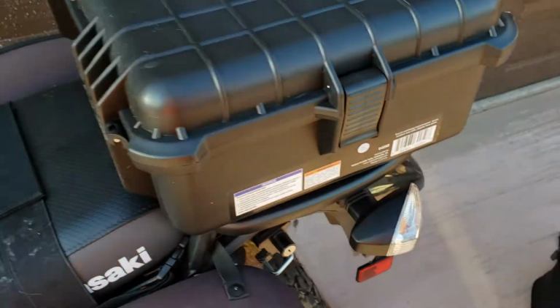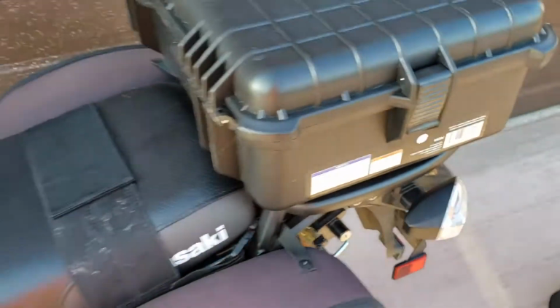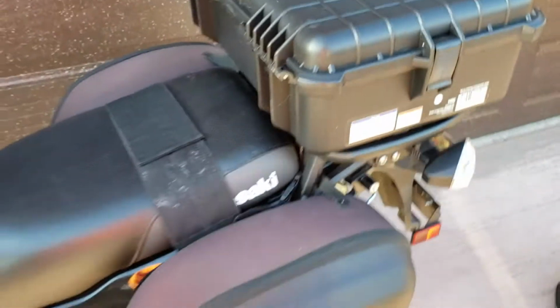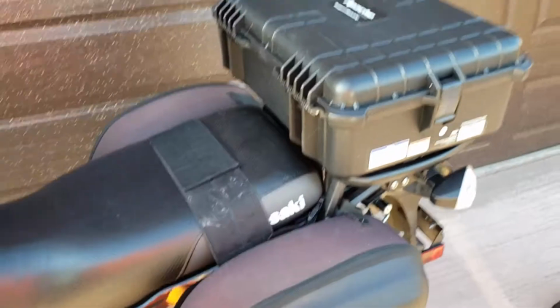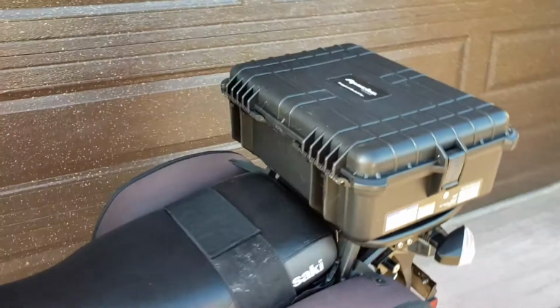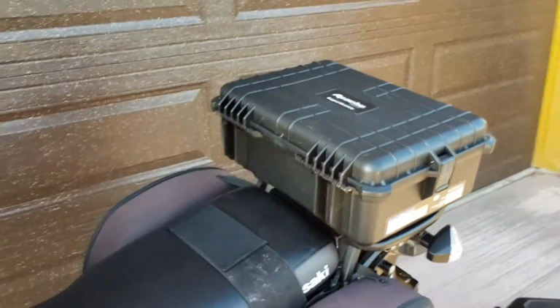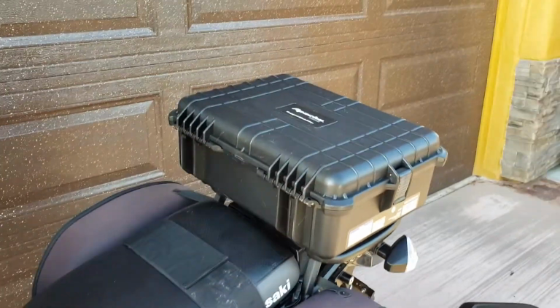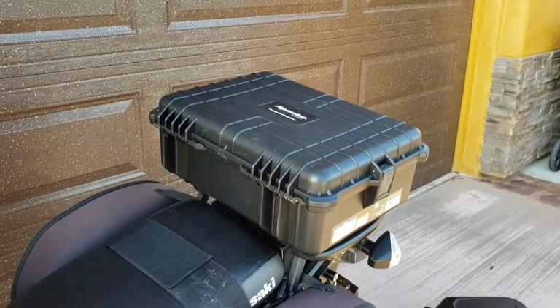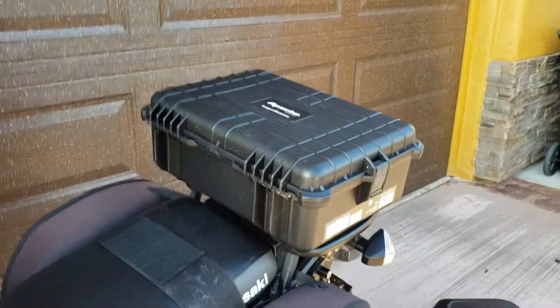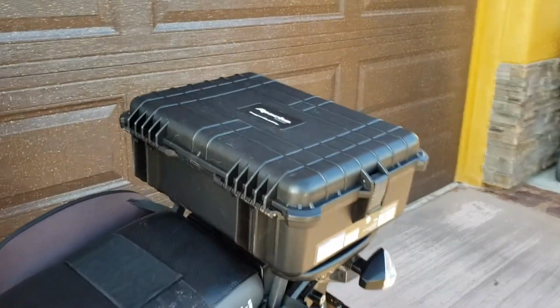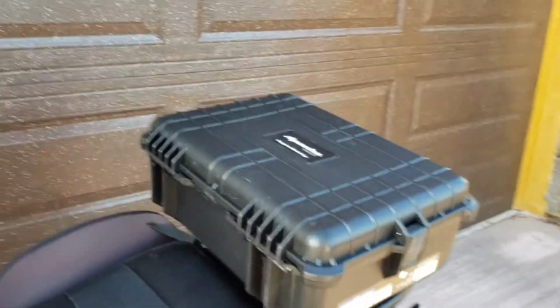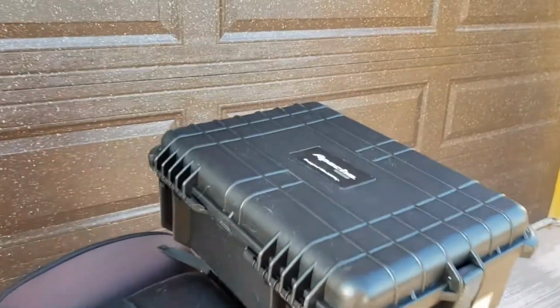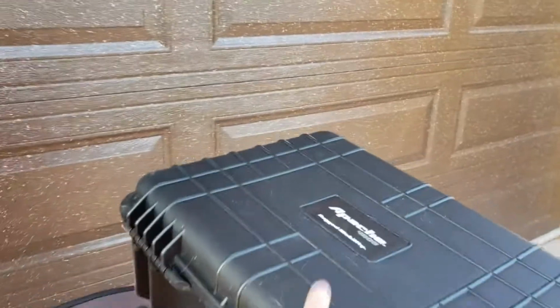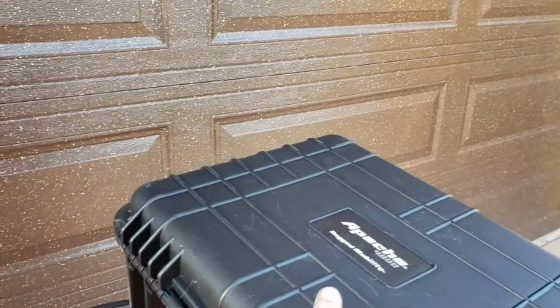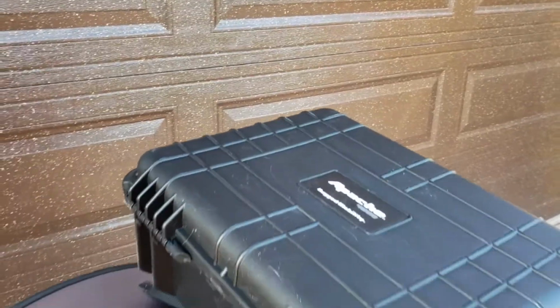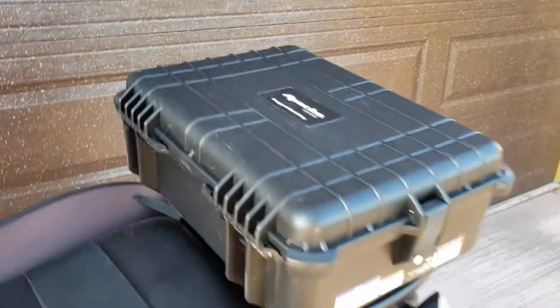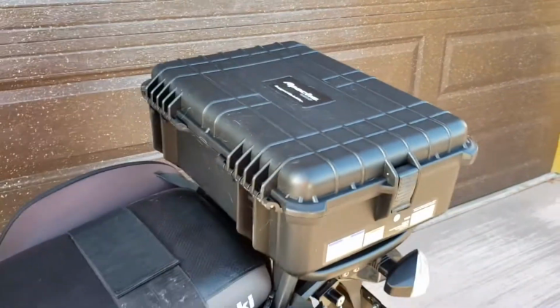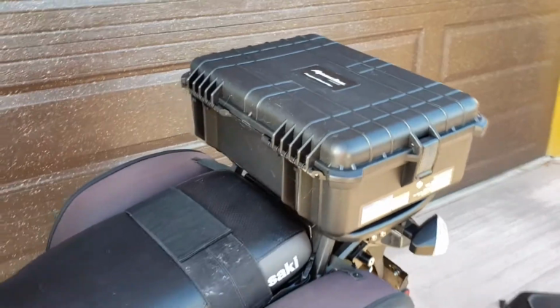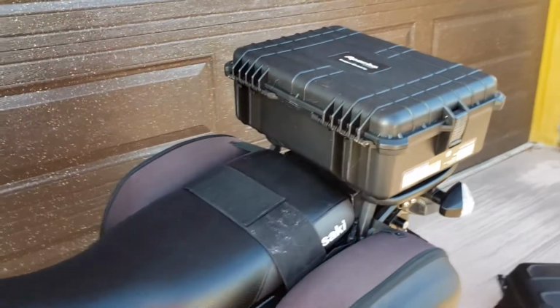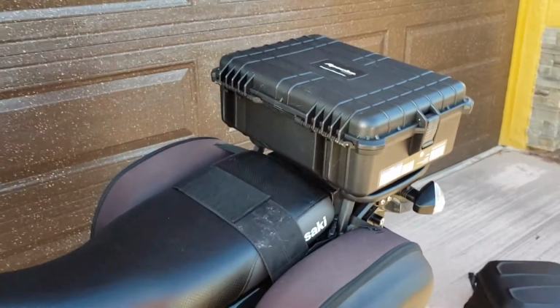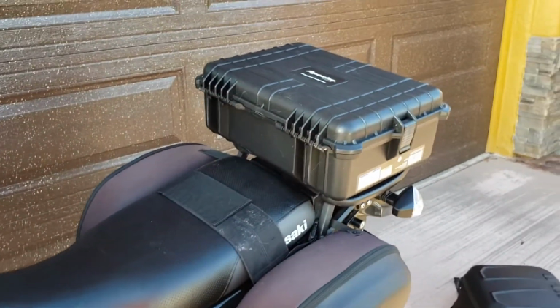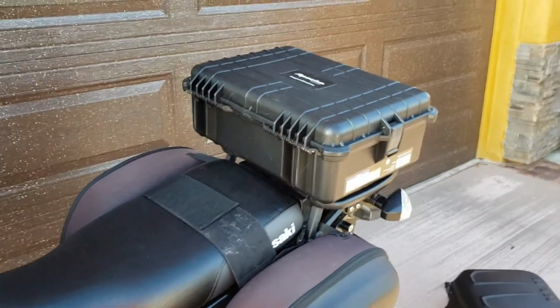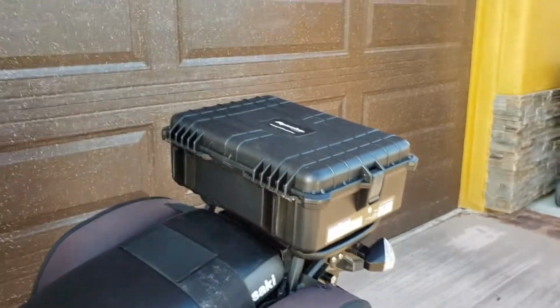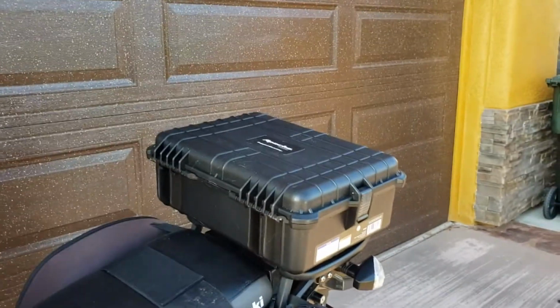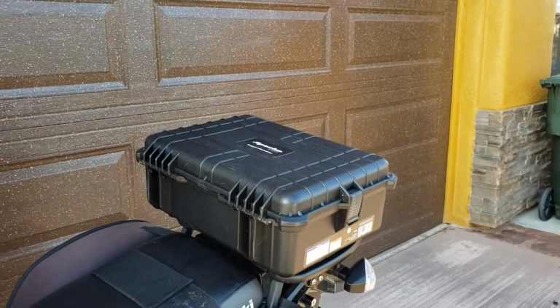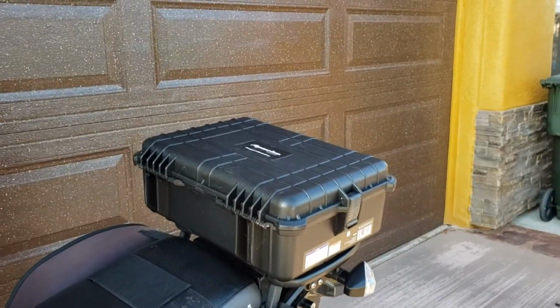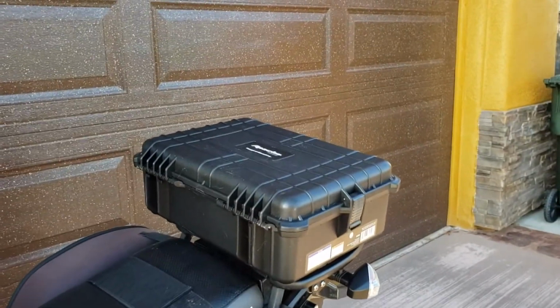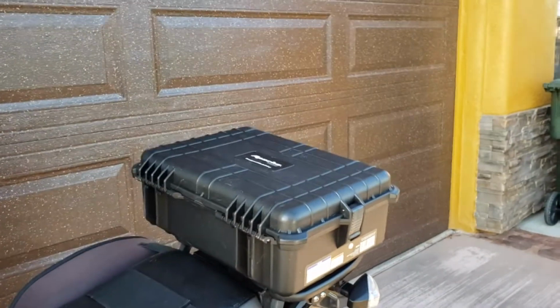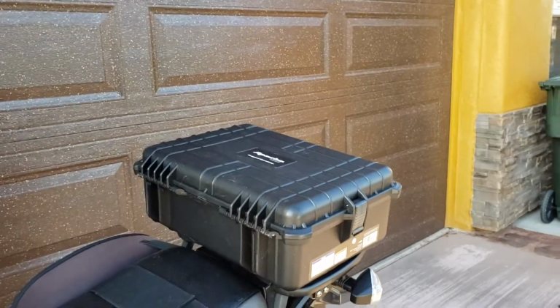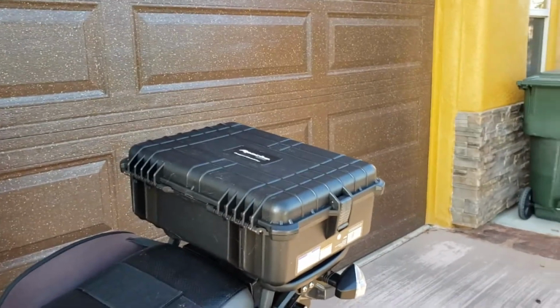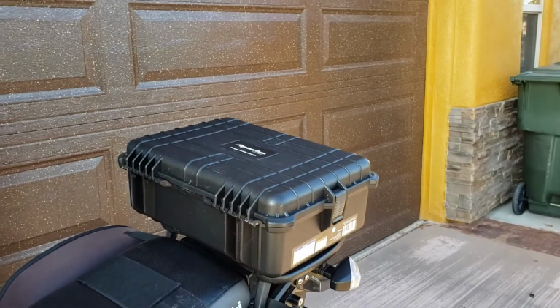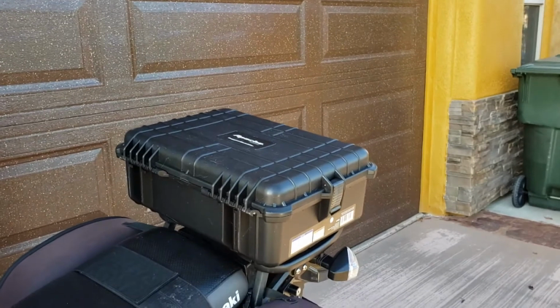The only thing I had to drill was four holes in the bottom of the hard case. Now that's a permanent mount, but it's not too bad to take off — you take four bolts out and it comes right off.